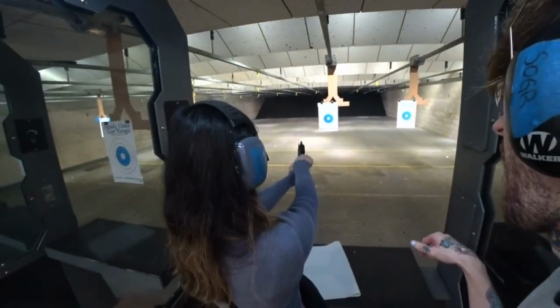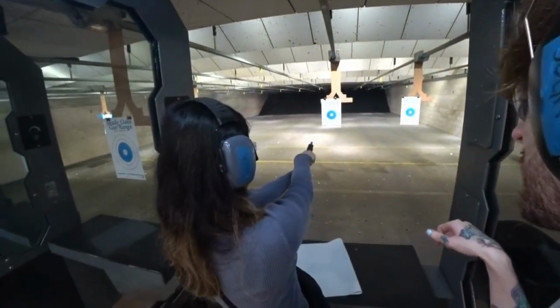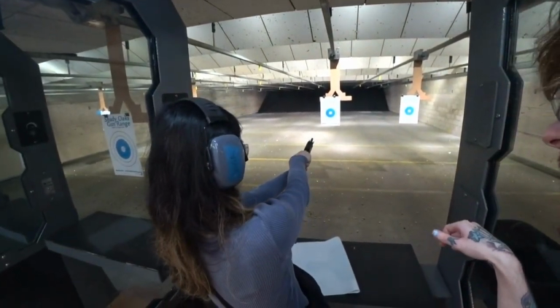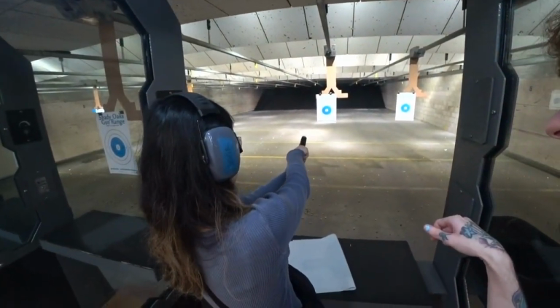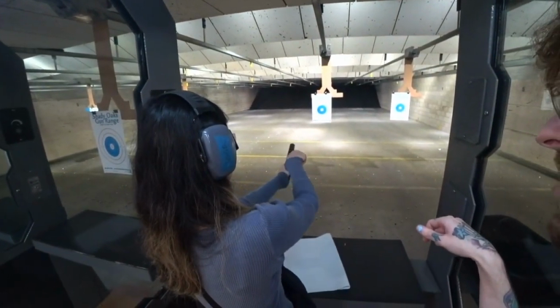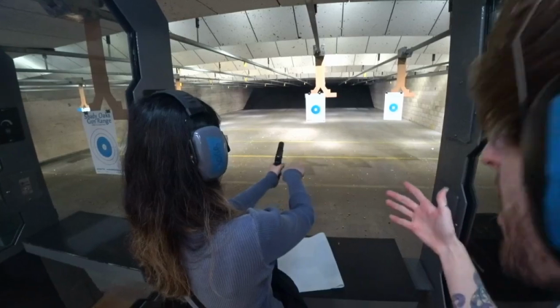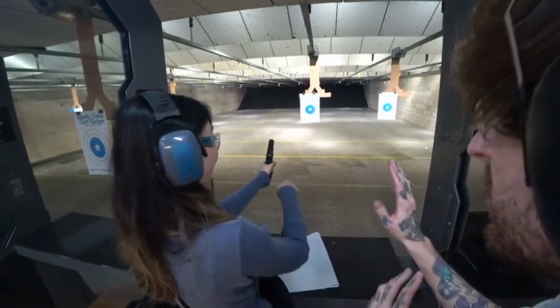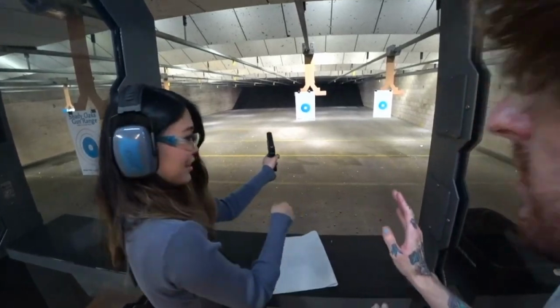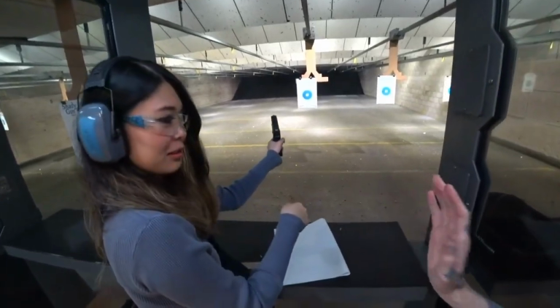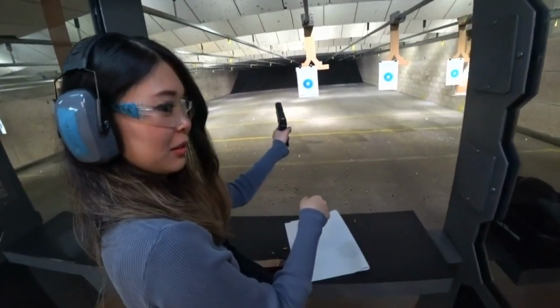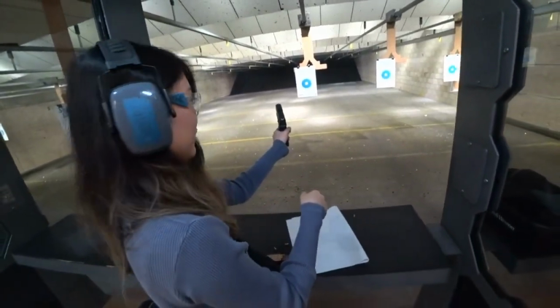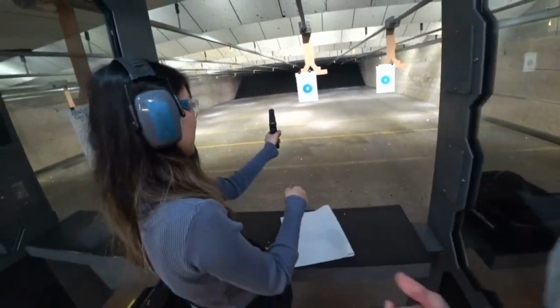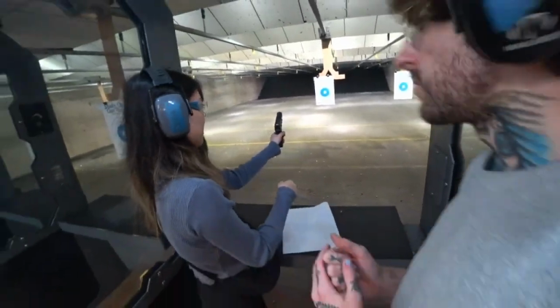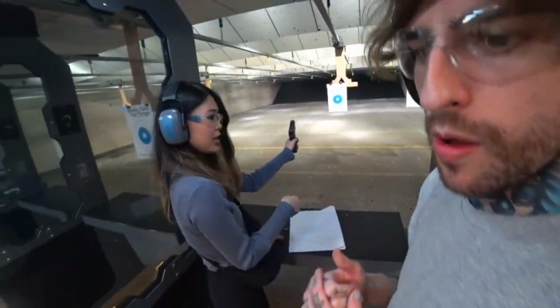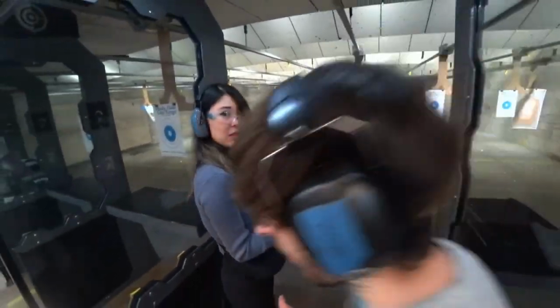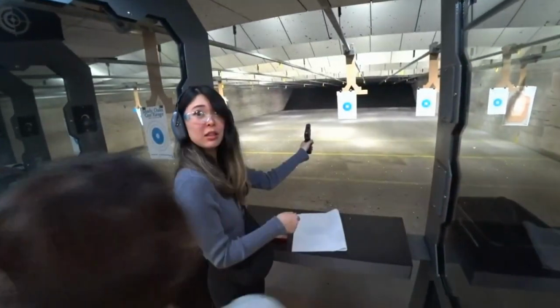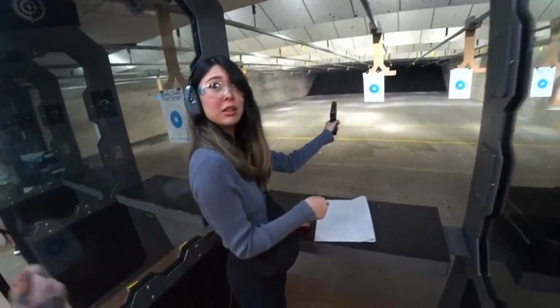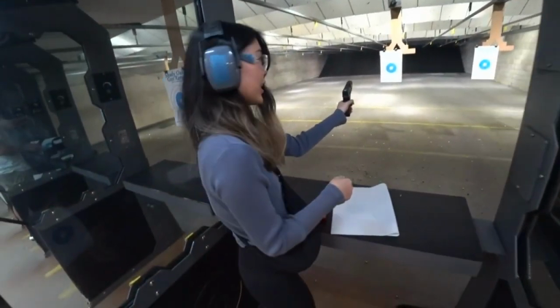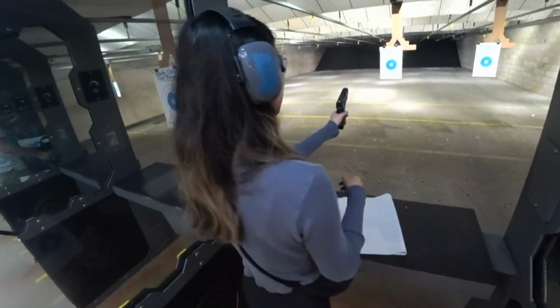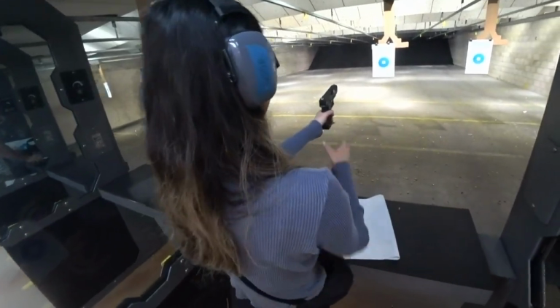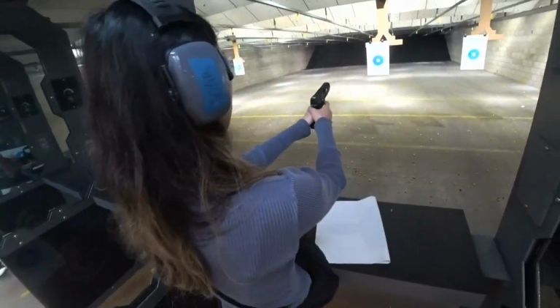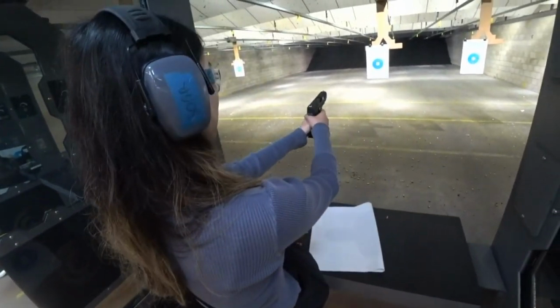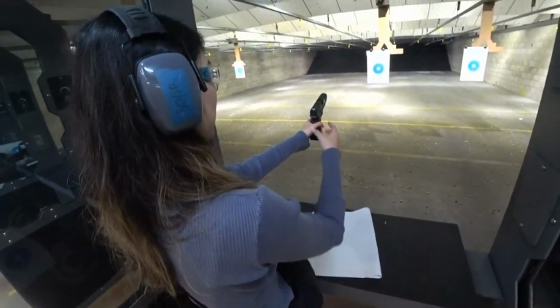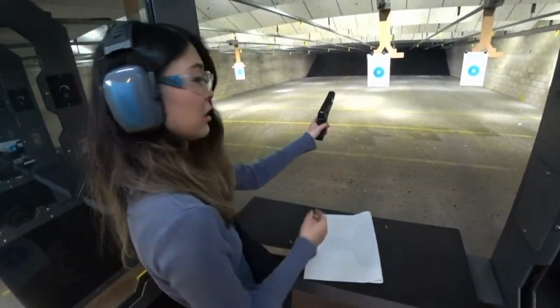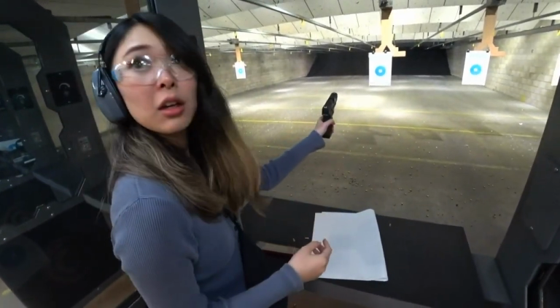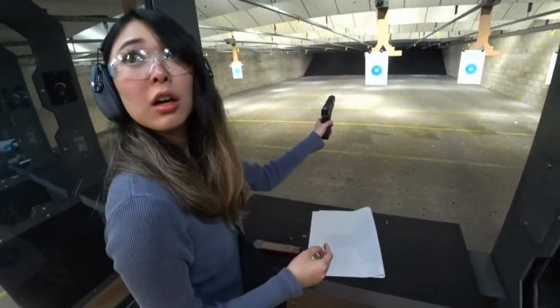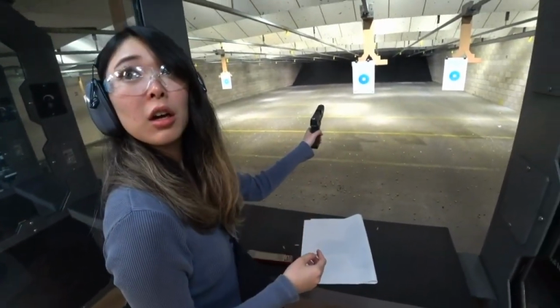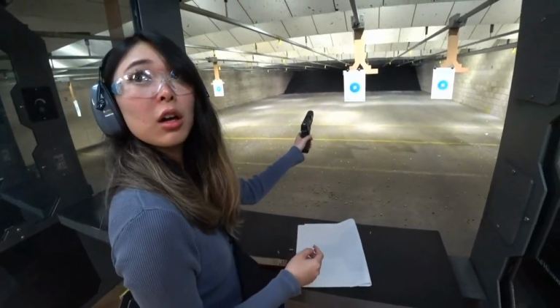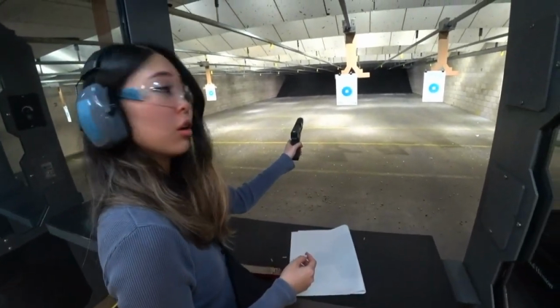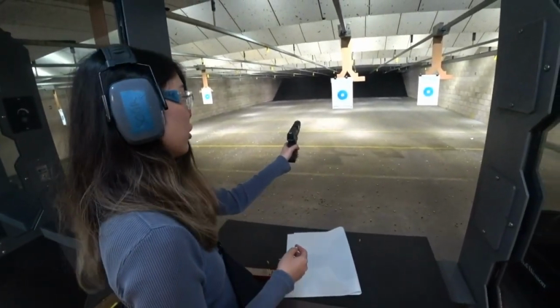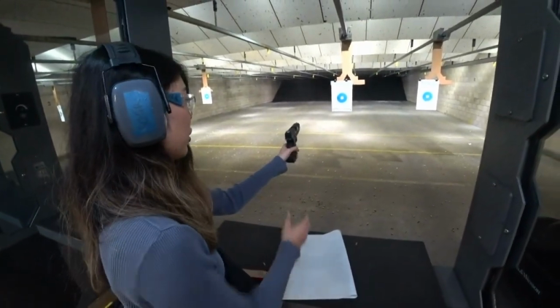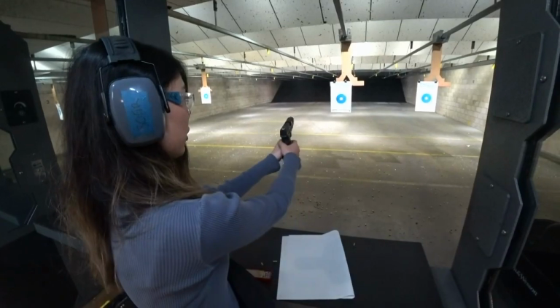Hard. Hard. There you go. Is it the safety off? Am I done? Yeah. That's it? No, no, no. Don't put your thumb behind the pullback.